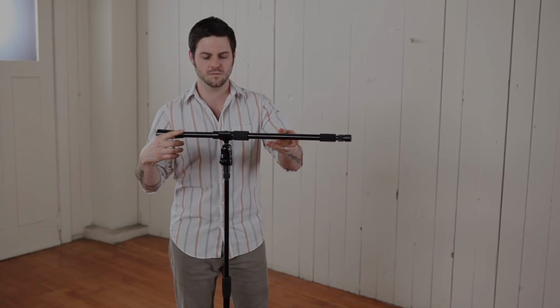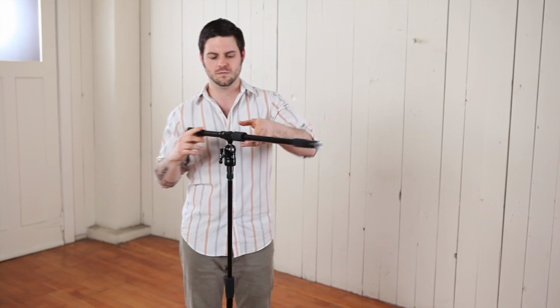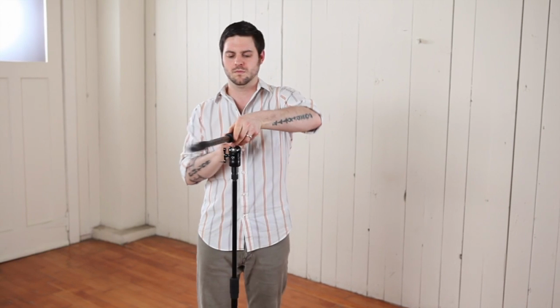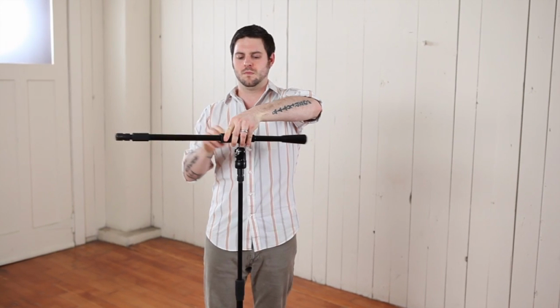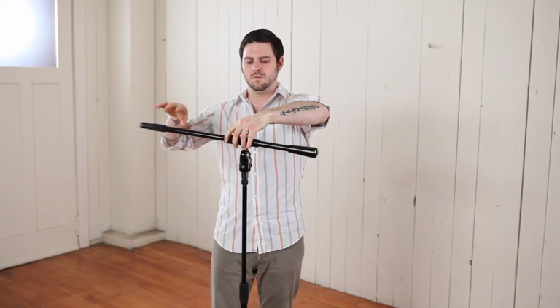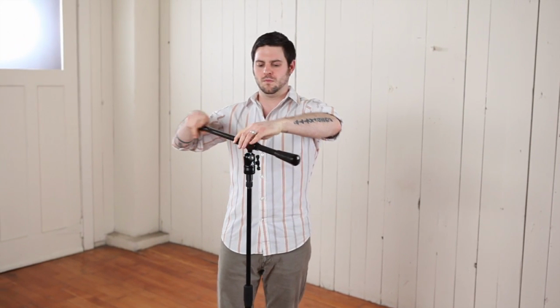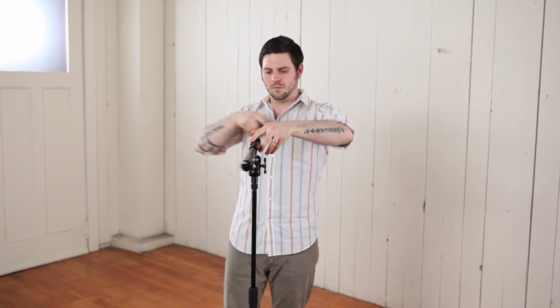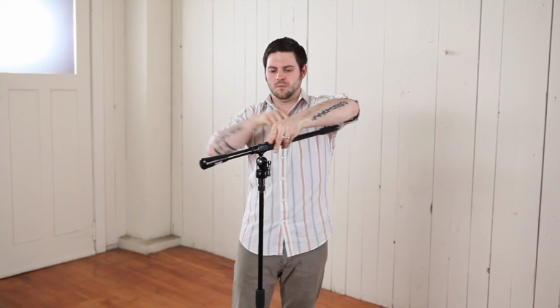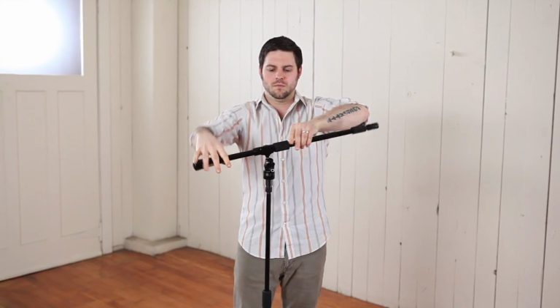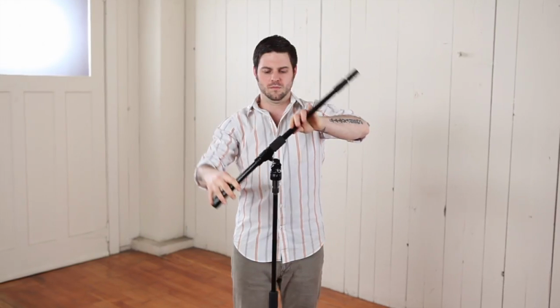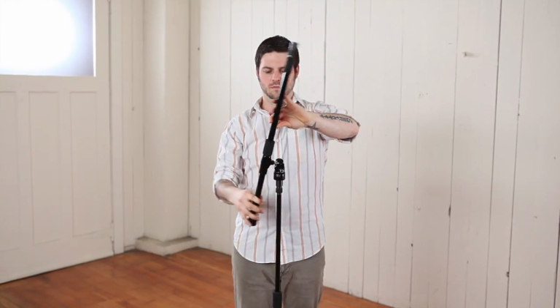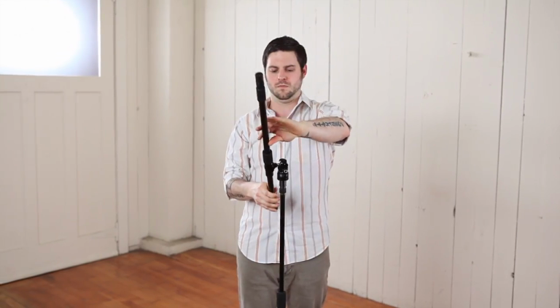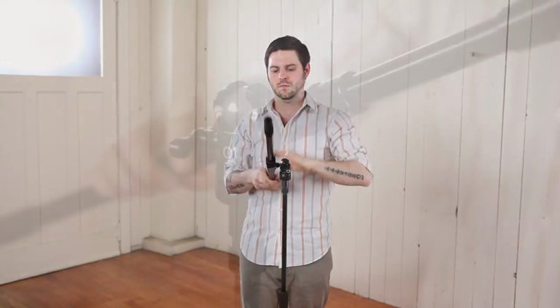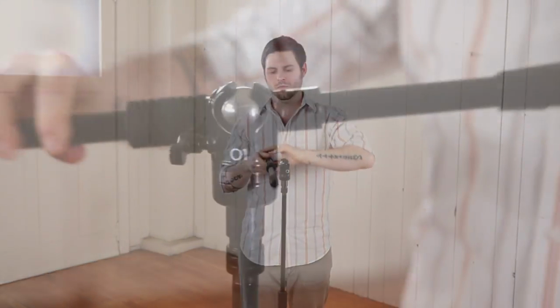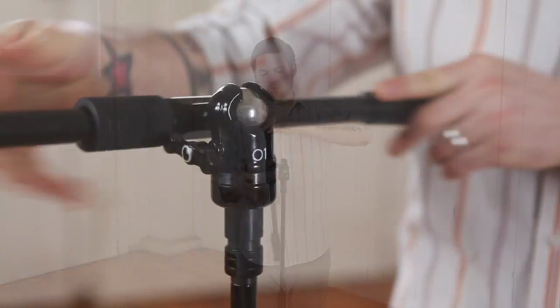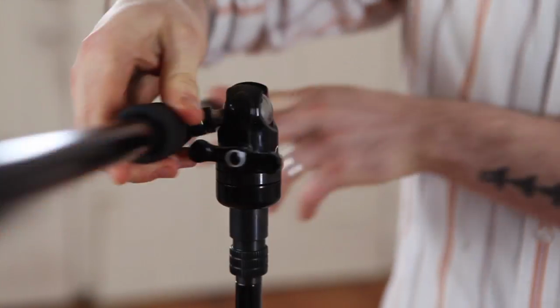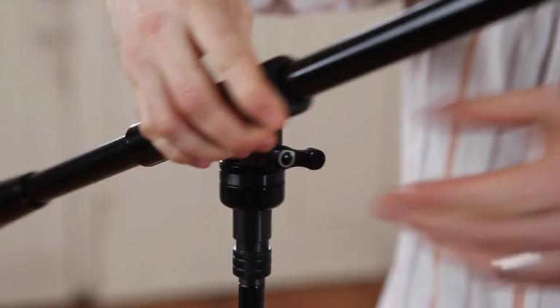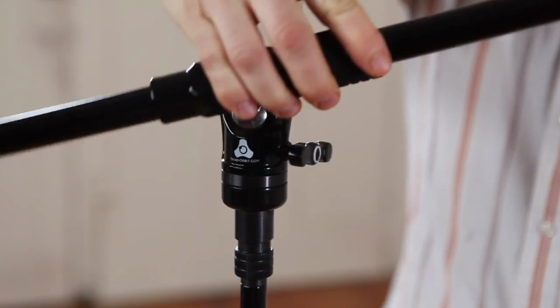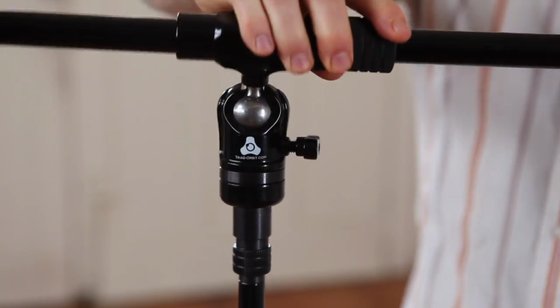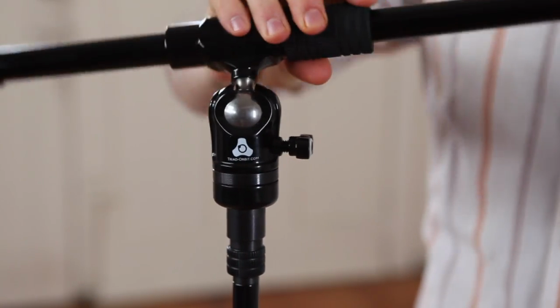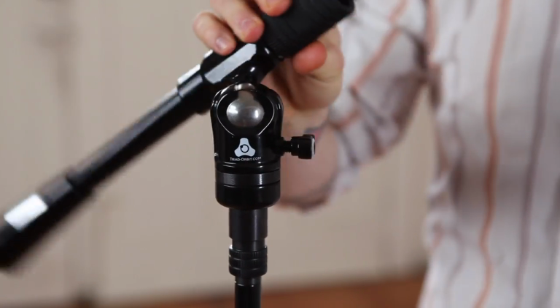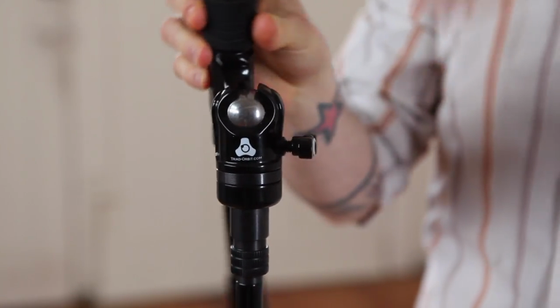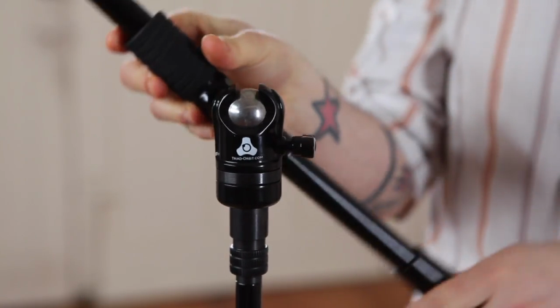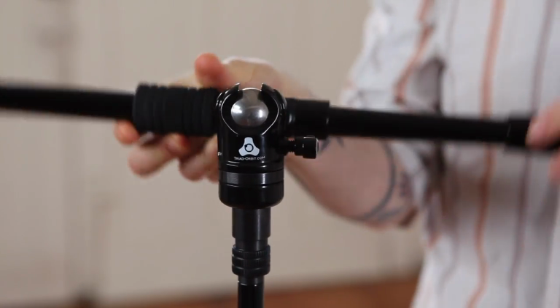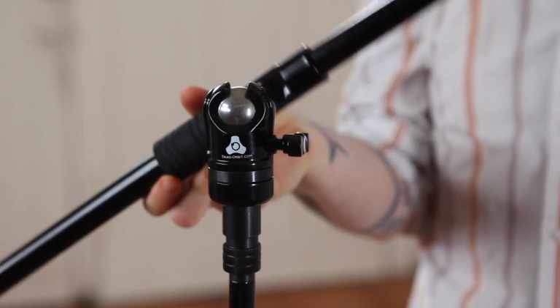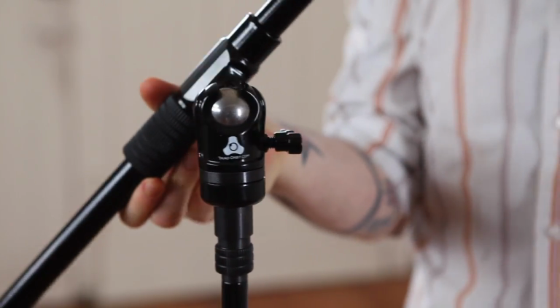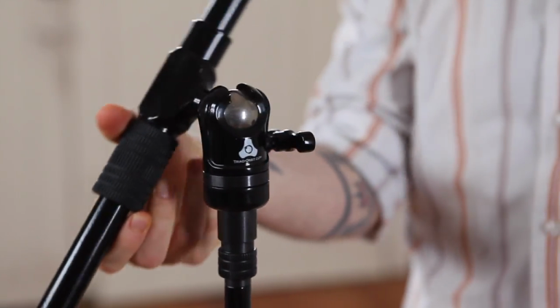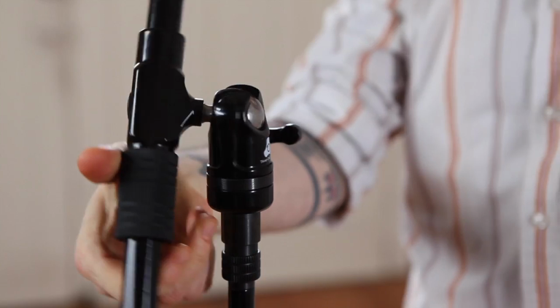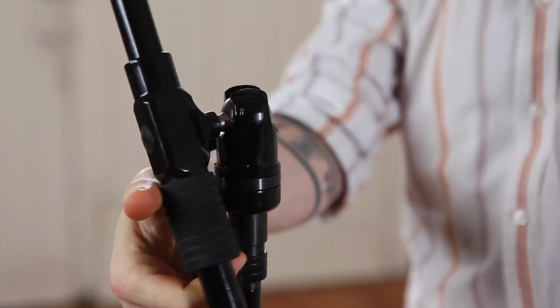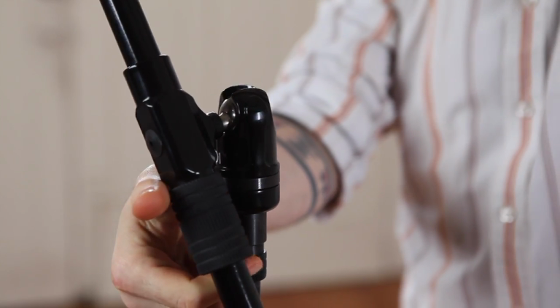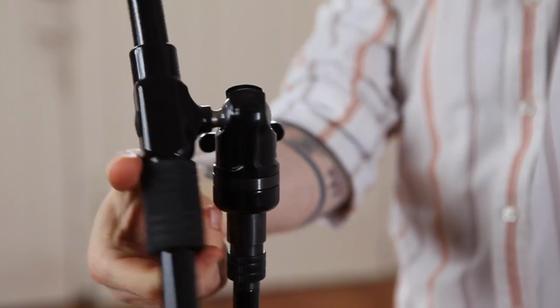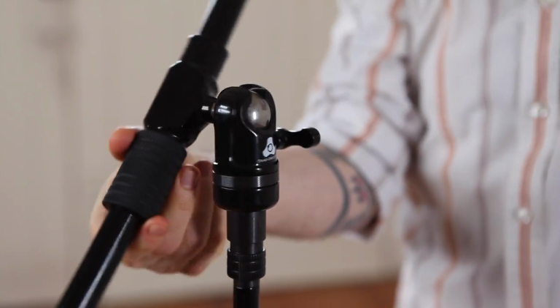Orbit orbital booms utilize a stainless steel ball swivel mechanism to deliver an unparalleled range of motion that's extremely smooth, quiet, and stable.